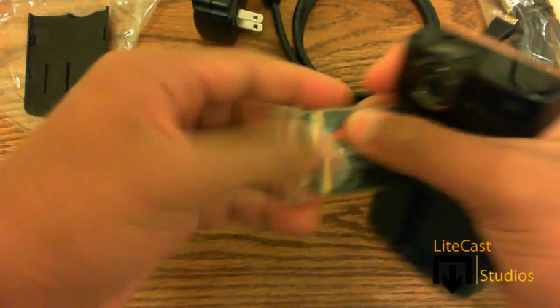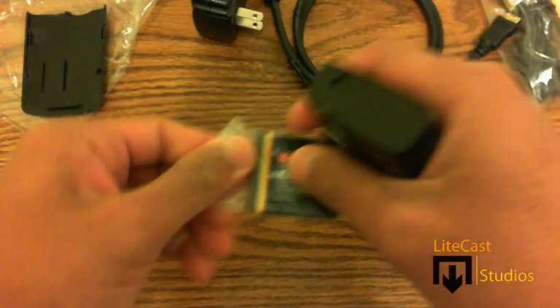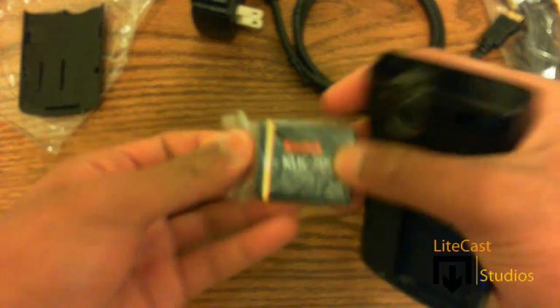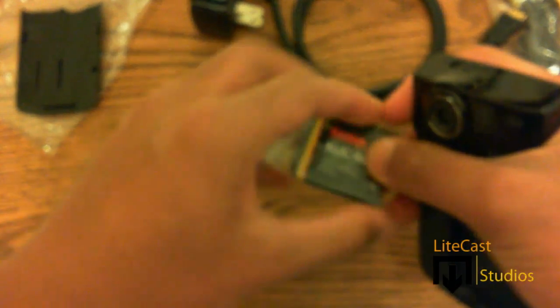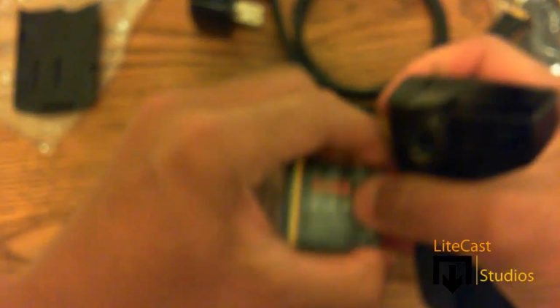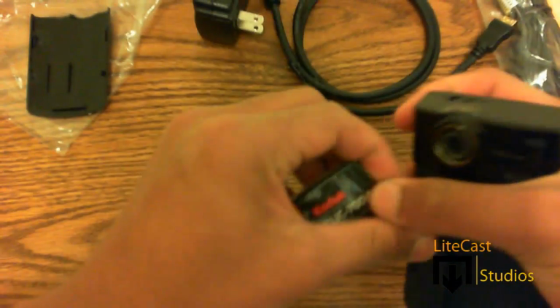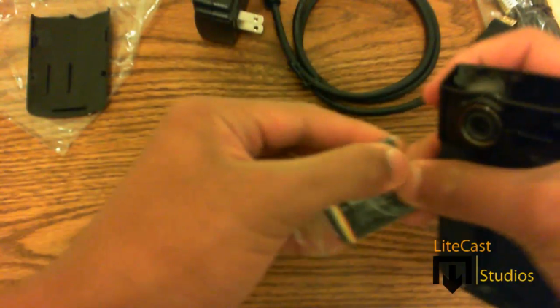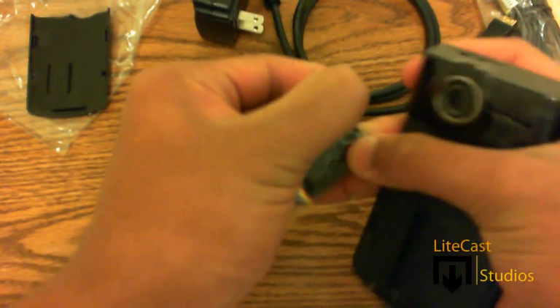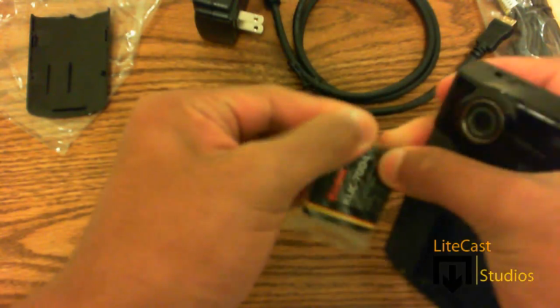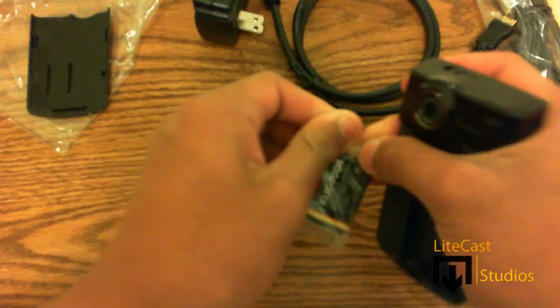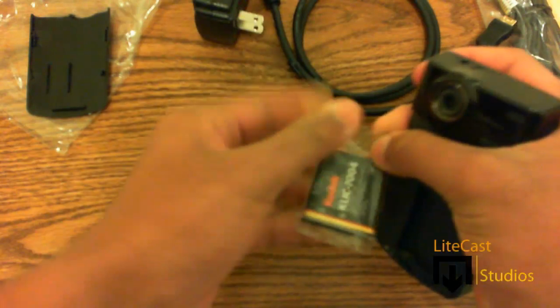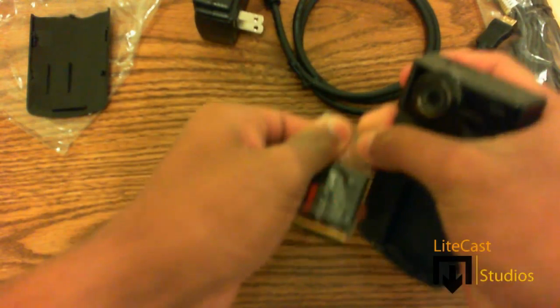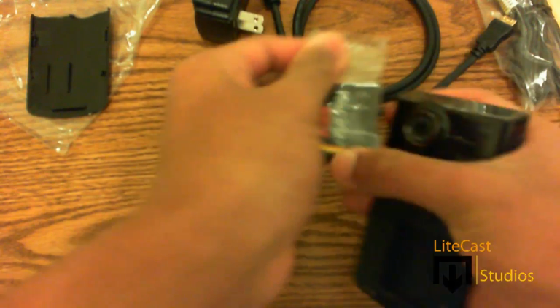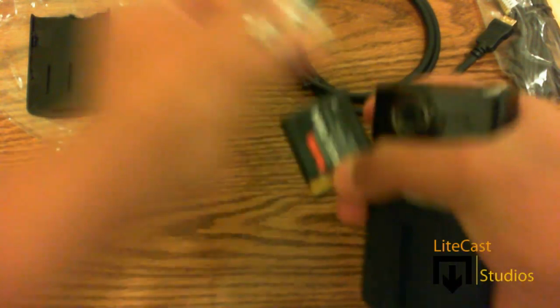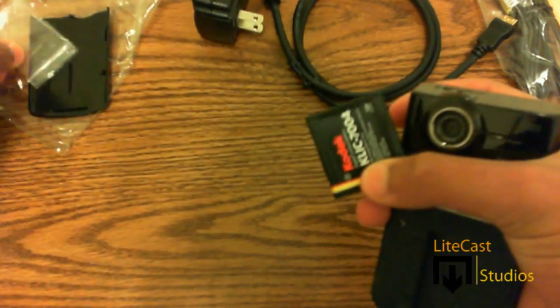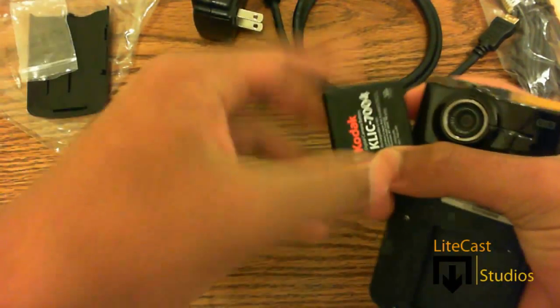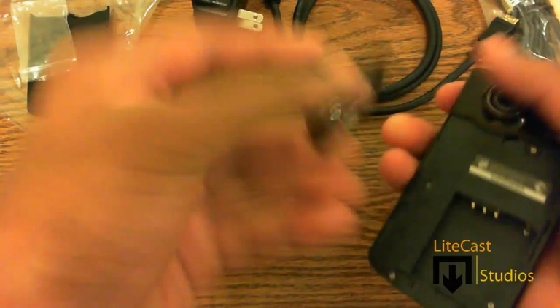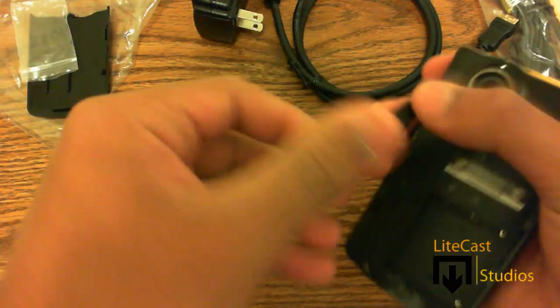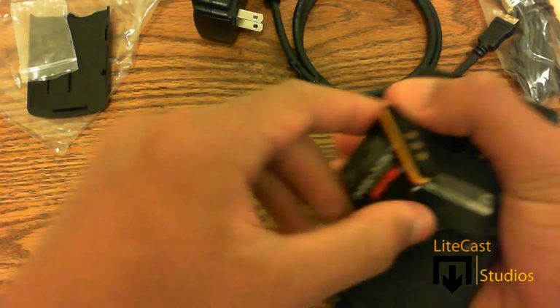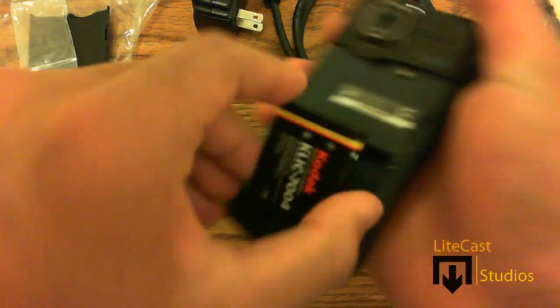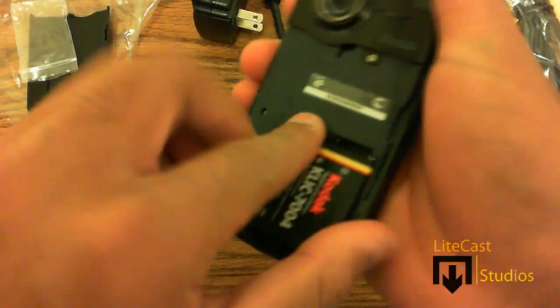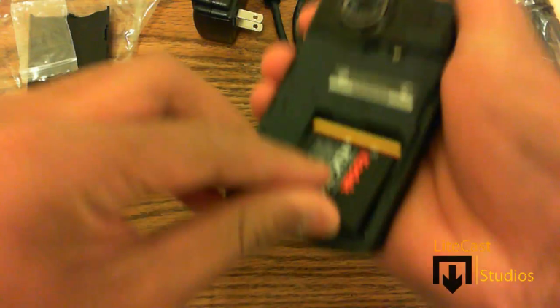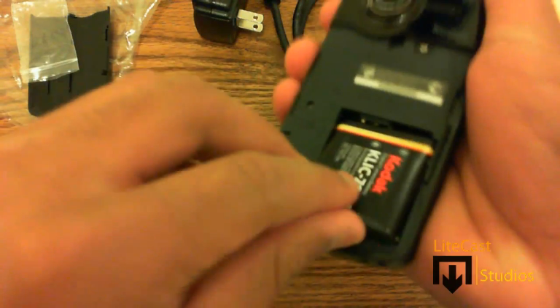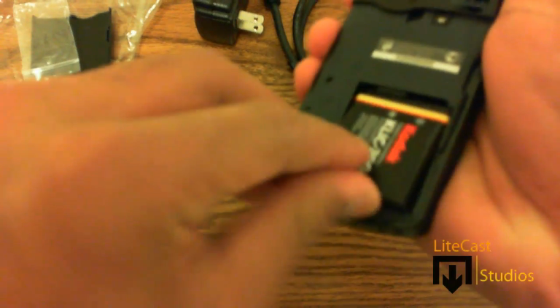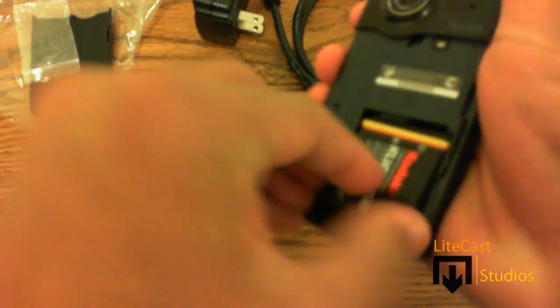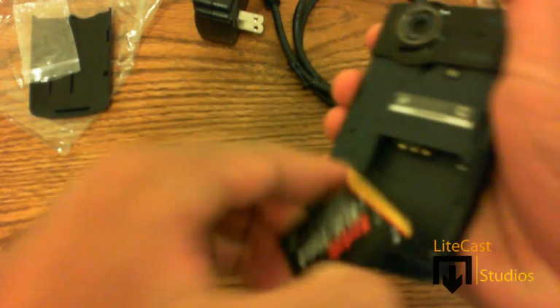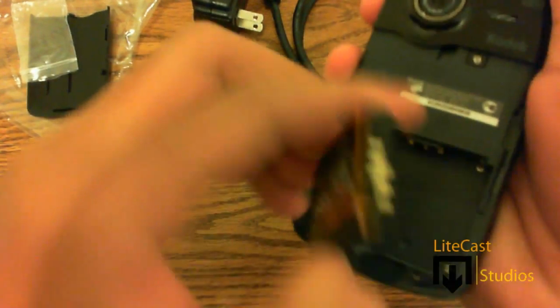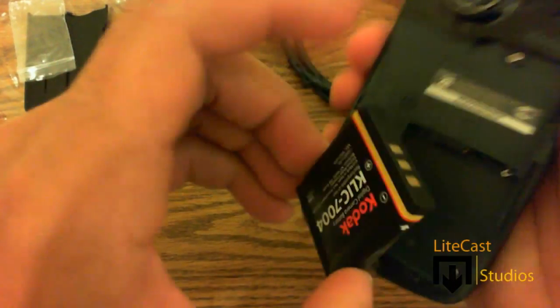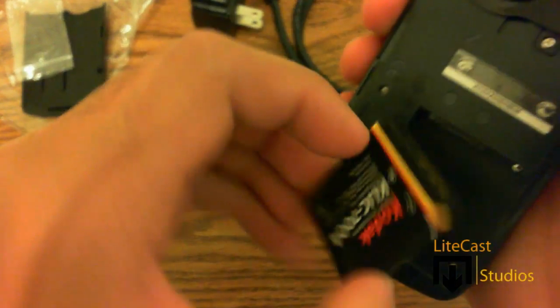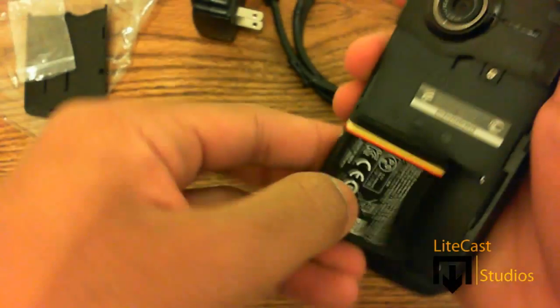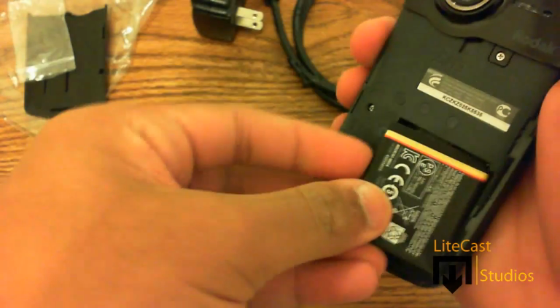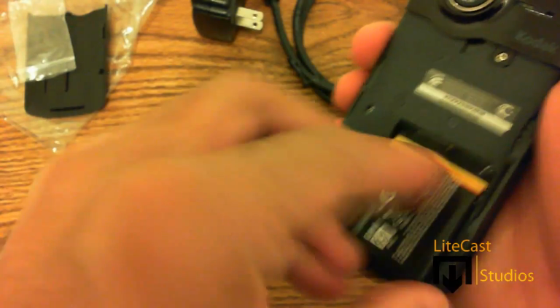Let's just put the battery inside of the camcorder. The great thing about this battery is that you don't have to put two AA batteries in like you do with the Flip camcorders, so that's very nice.